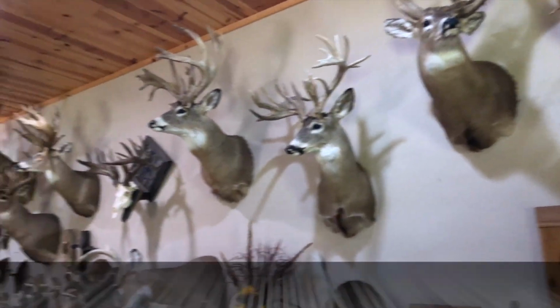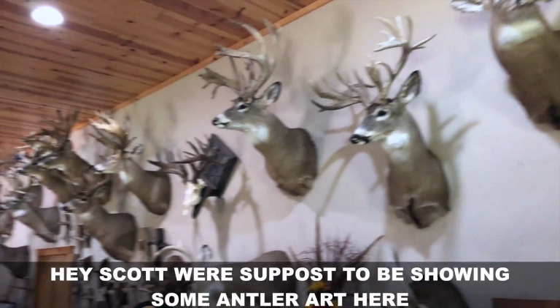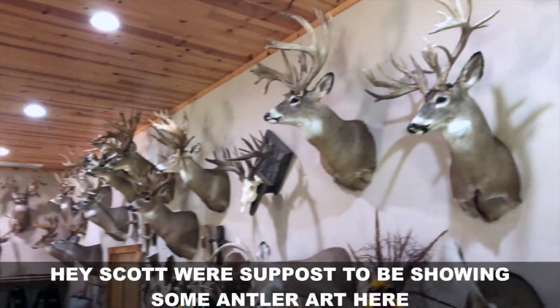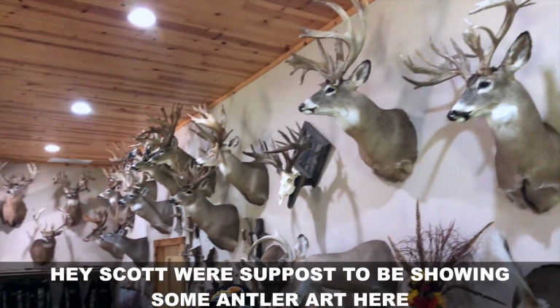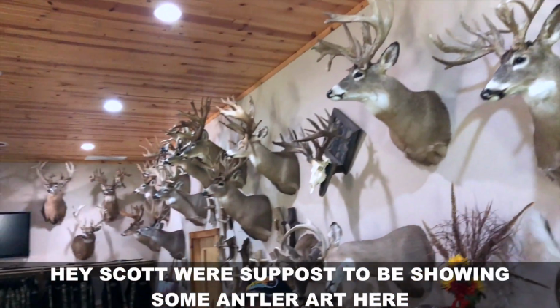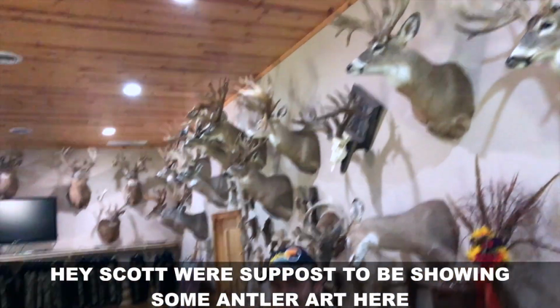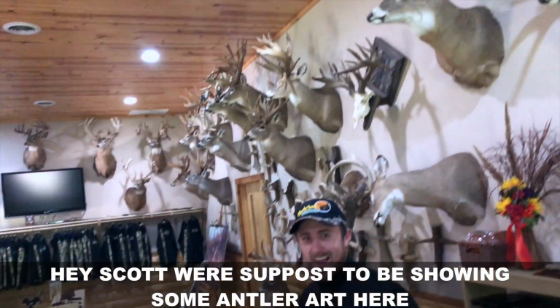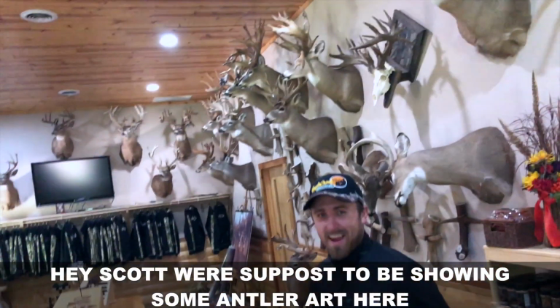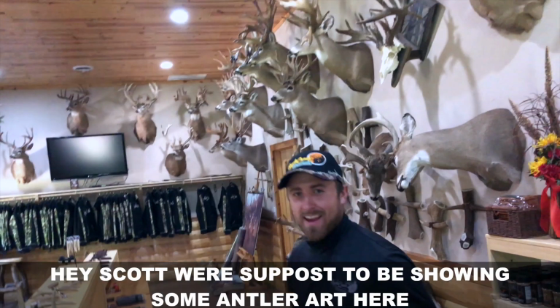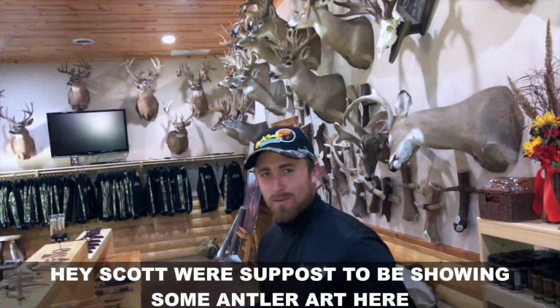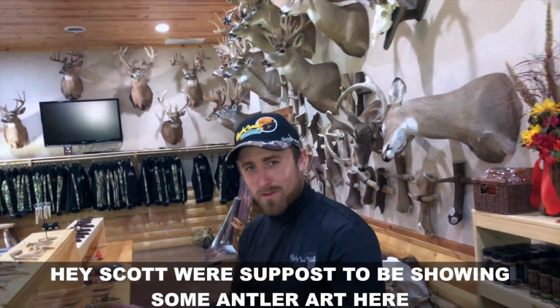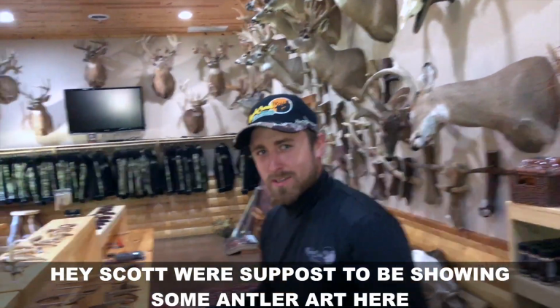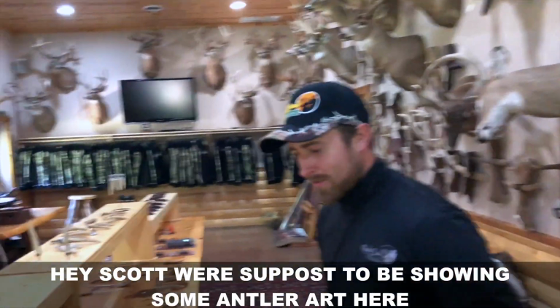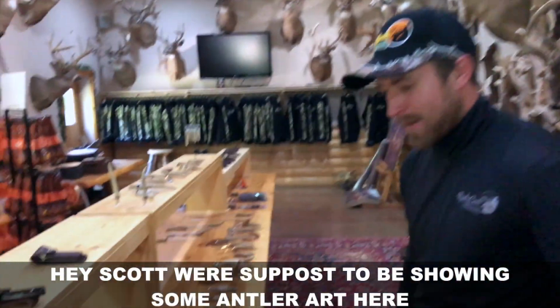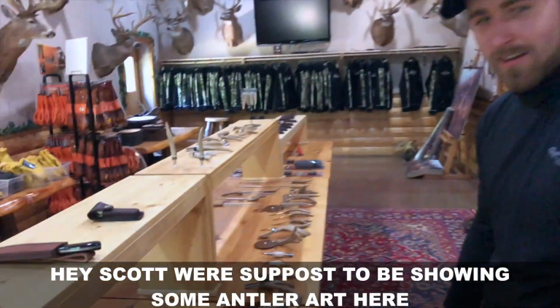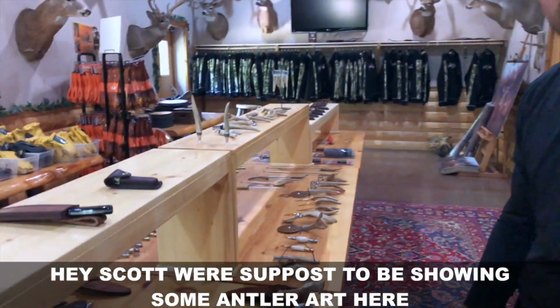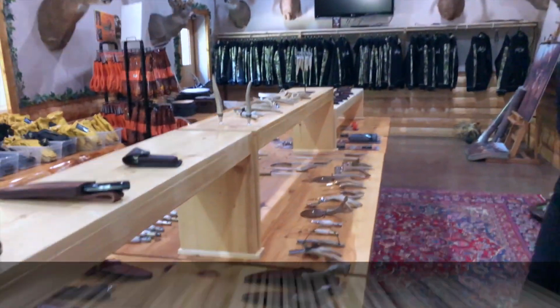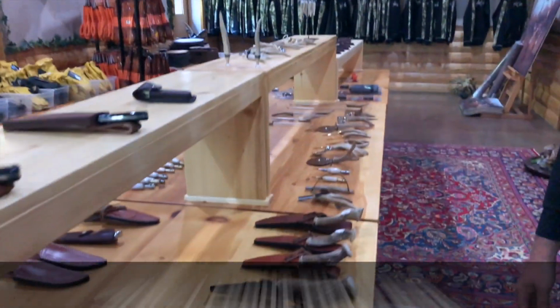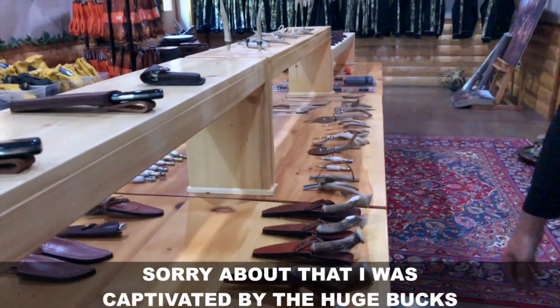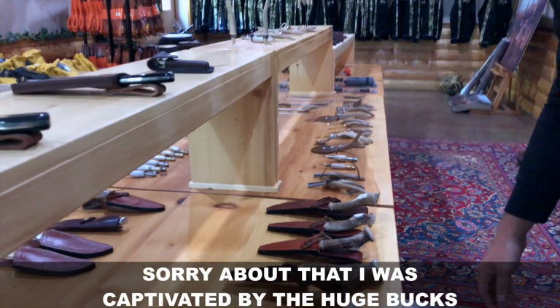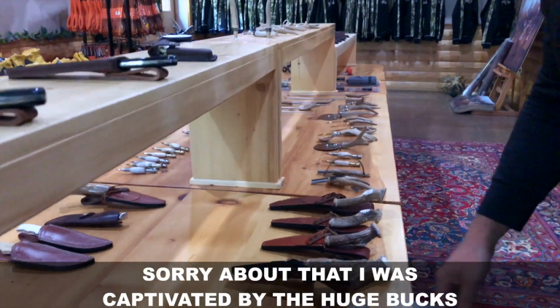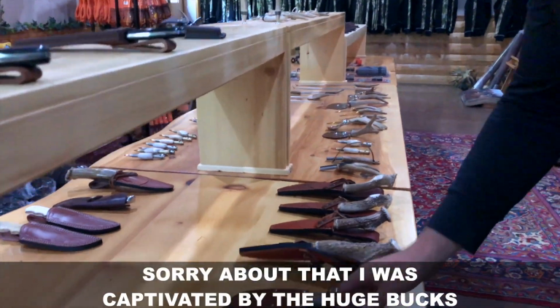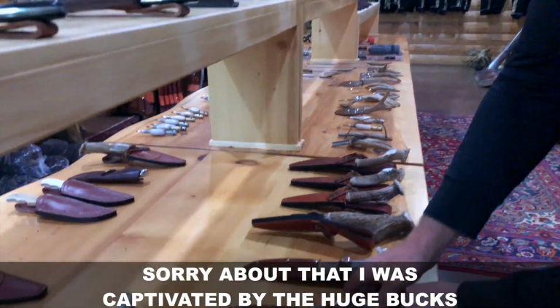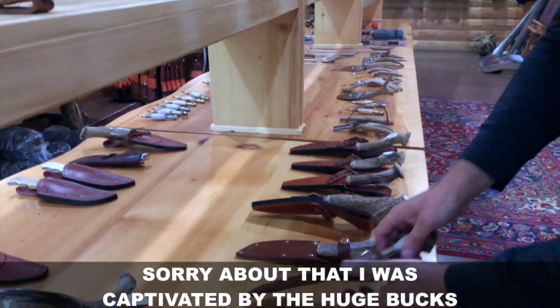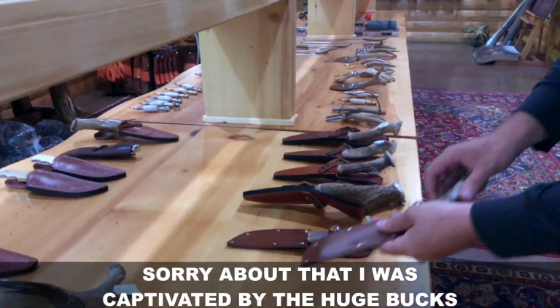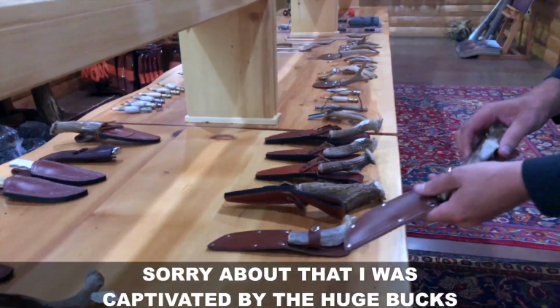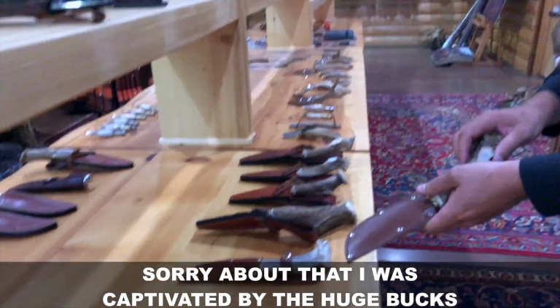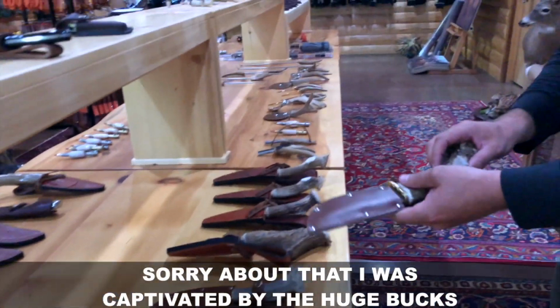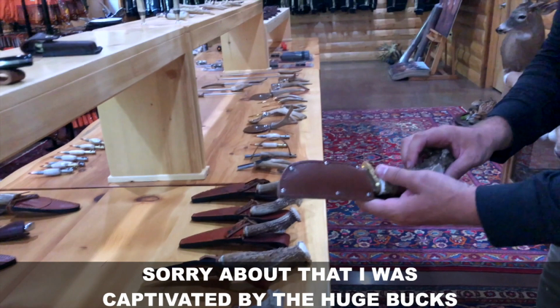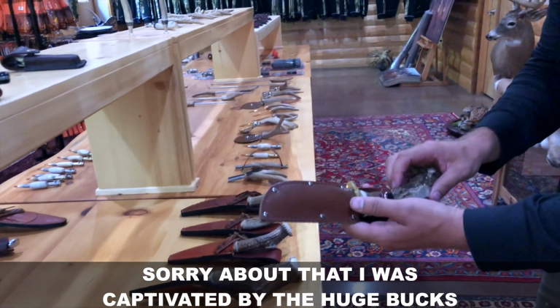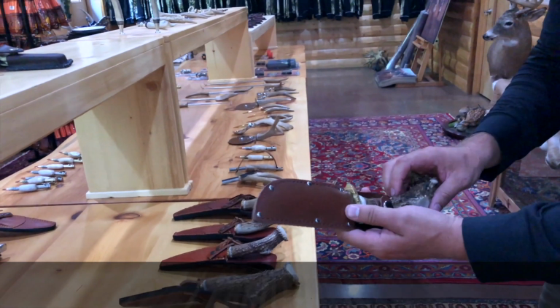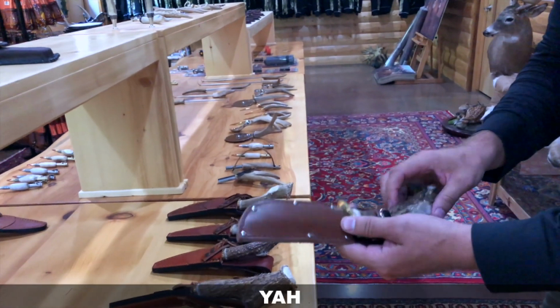Hey Scott! We're supposed to be showing some antler art here. Sorry about that — I was captivated by those huge bucks.